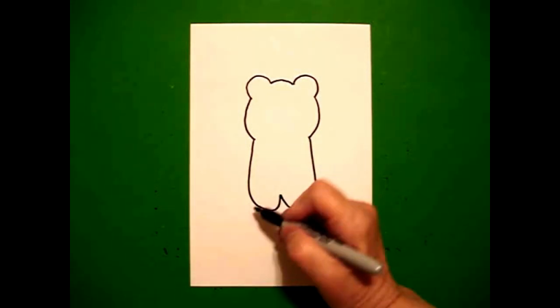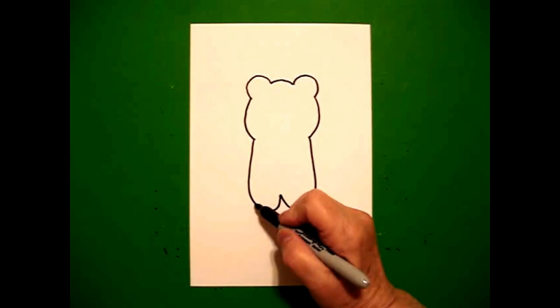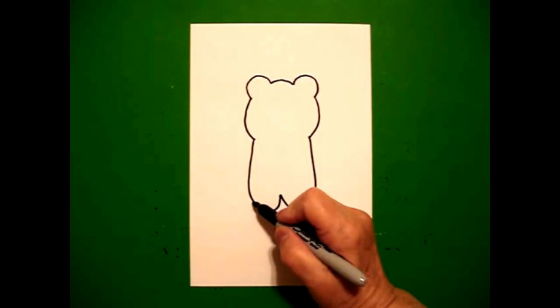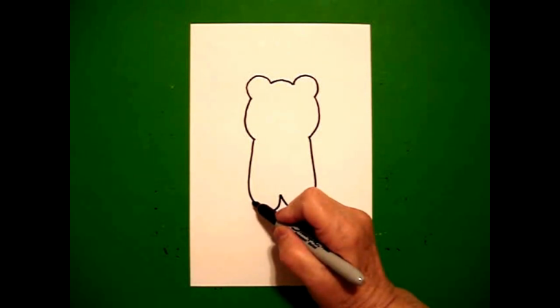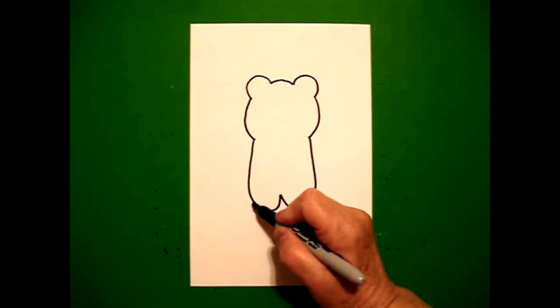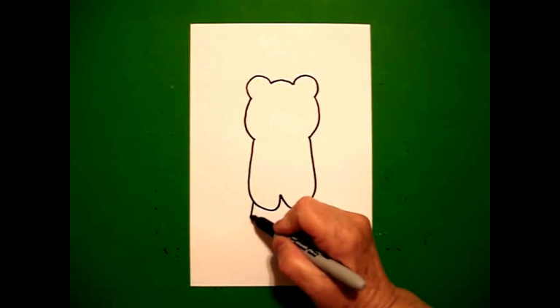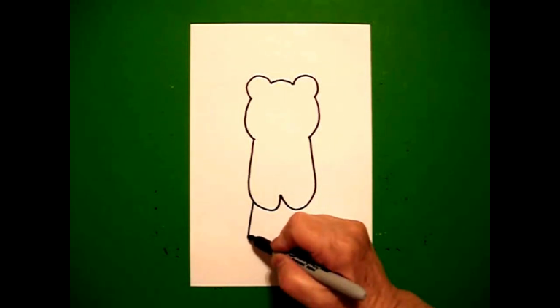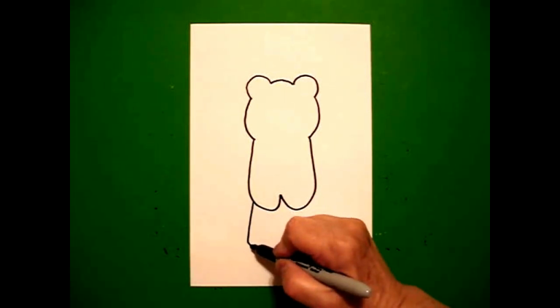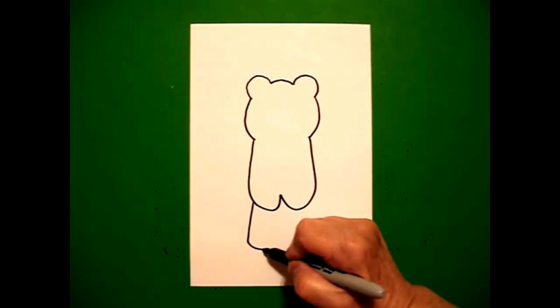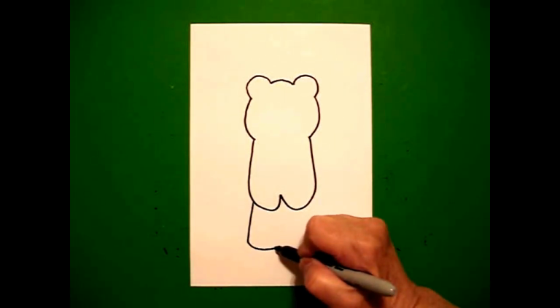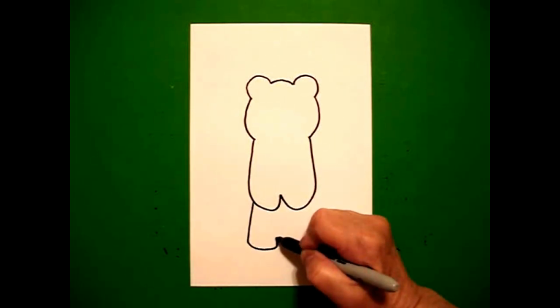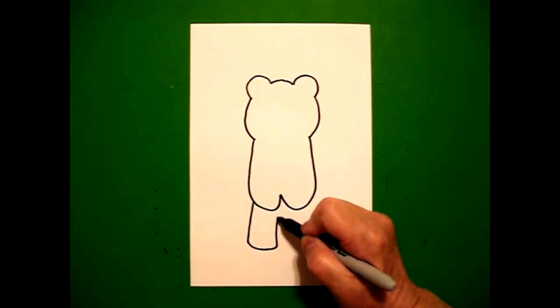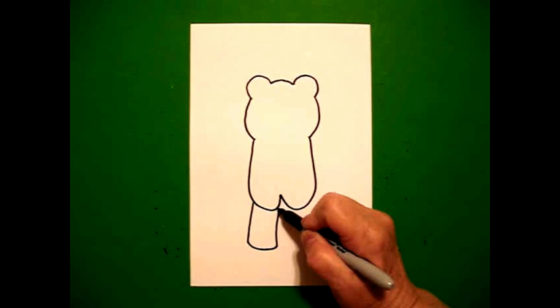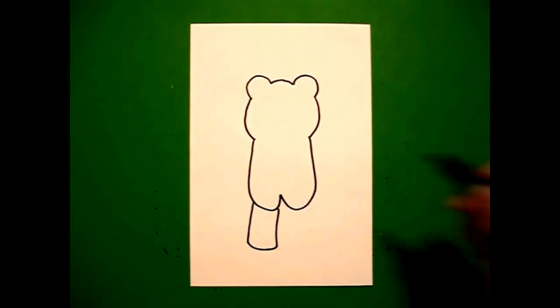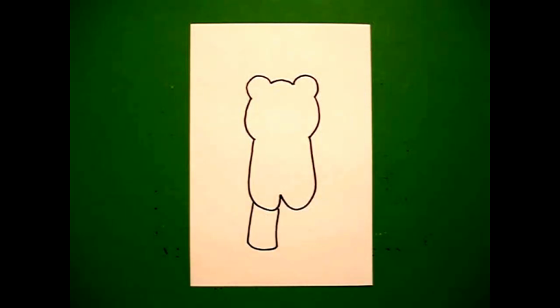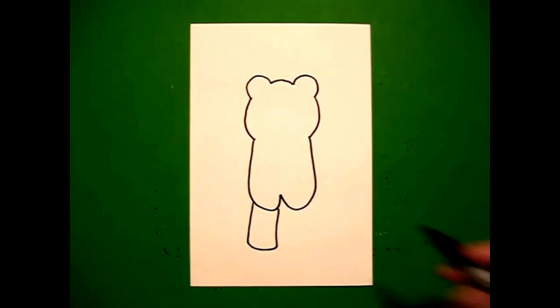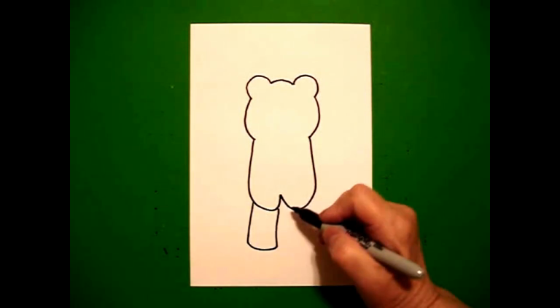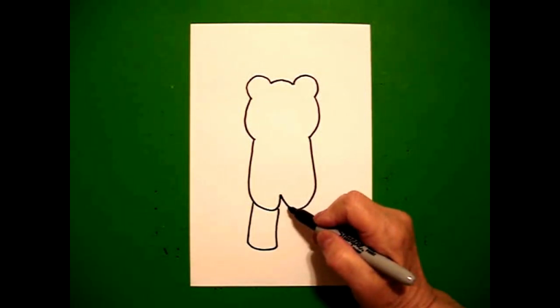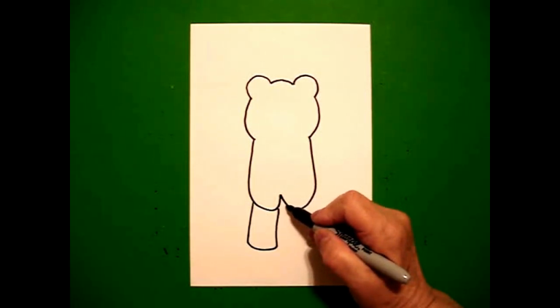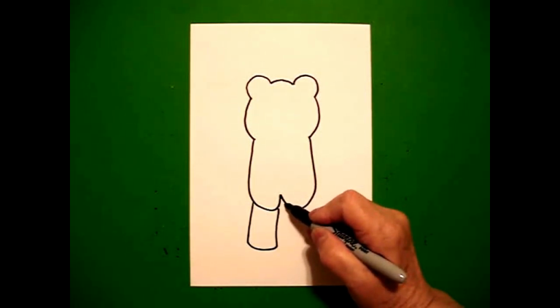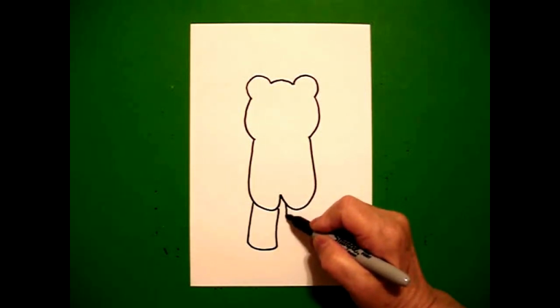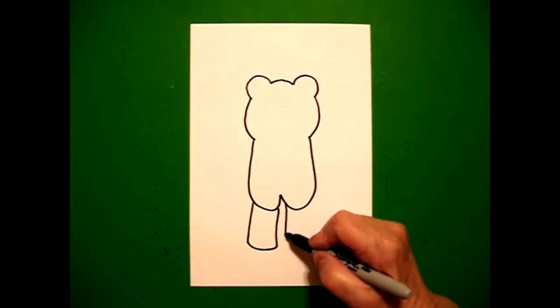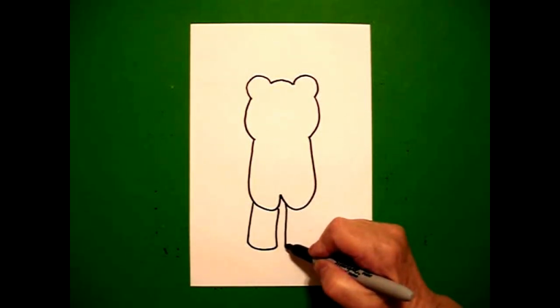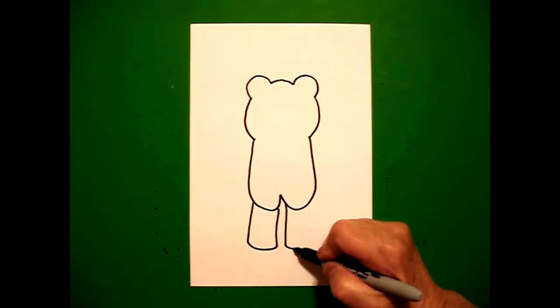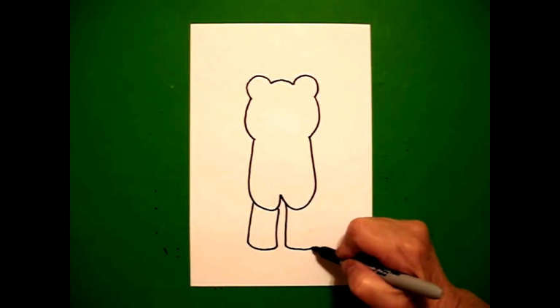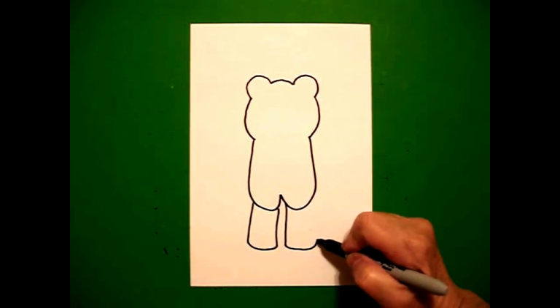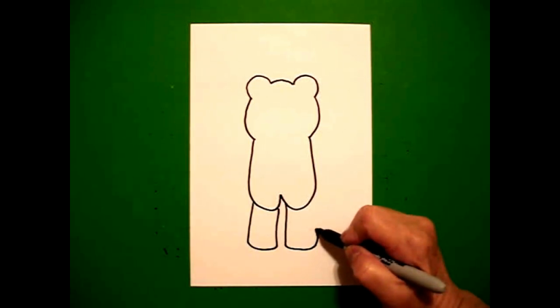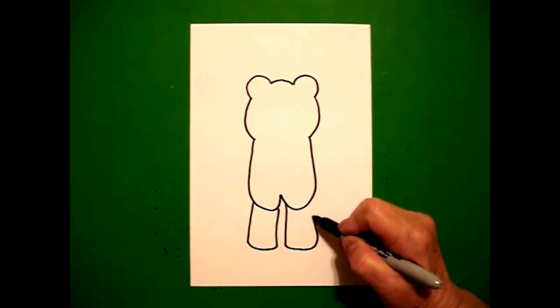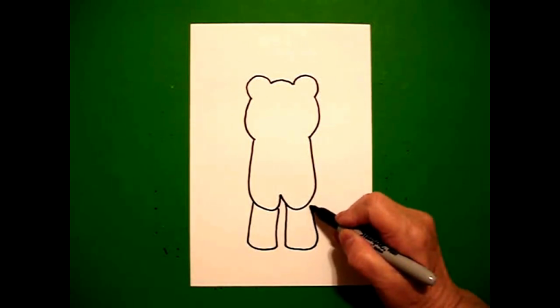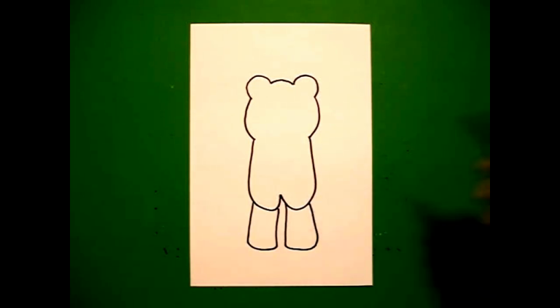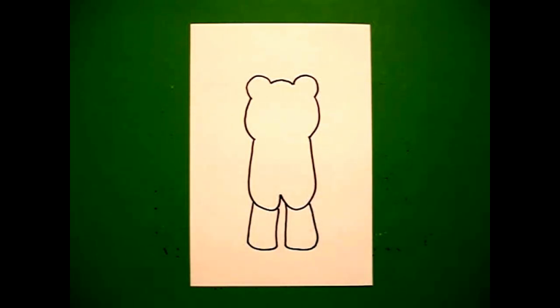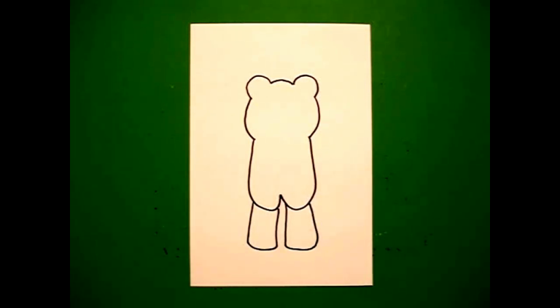Come on the left hand side, draw a straight line, curve line, curve line, straight line up, connect. Come on the right hand side, straight line down, curve line, straight line up, connect.